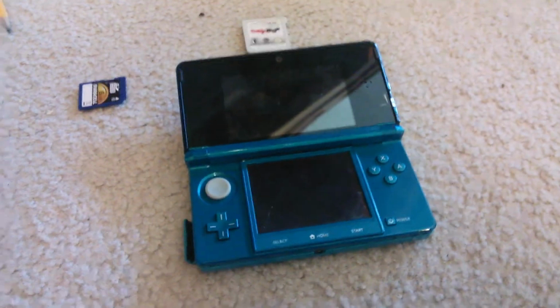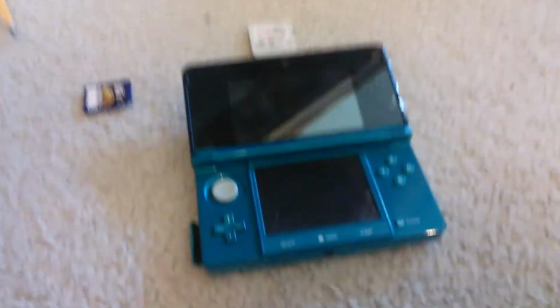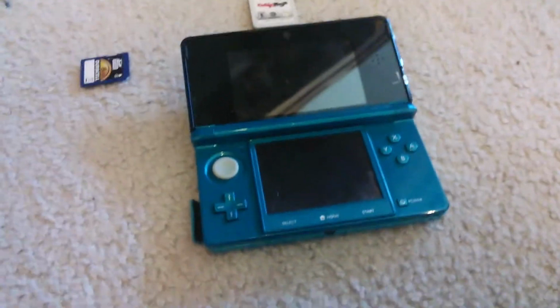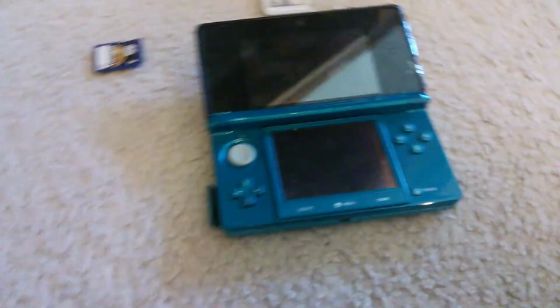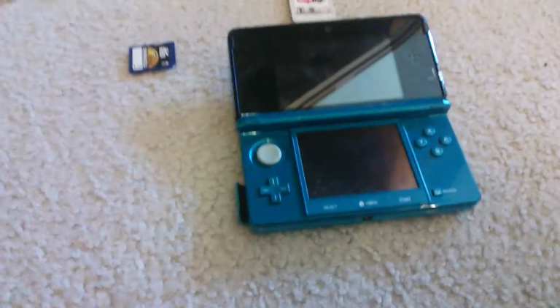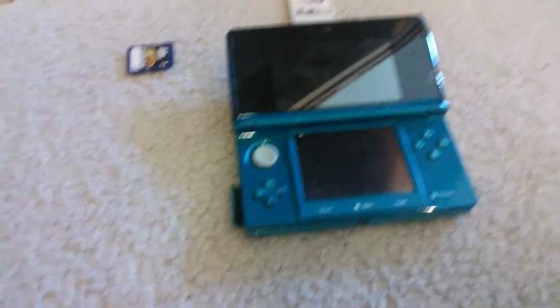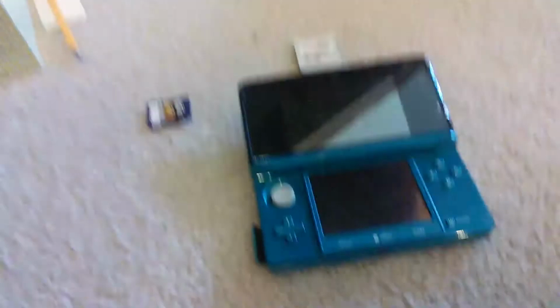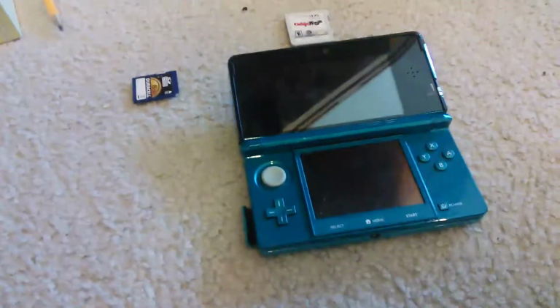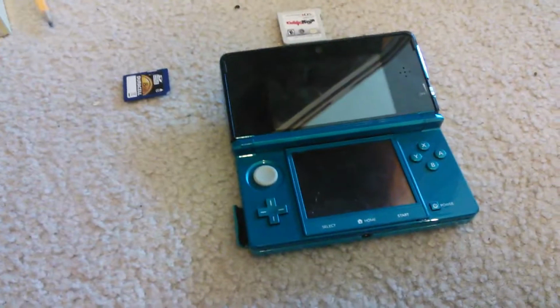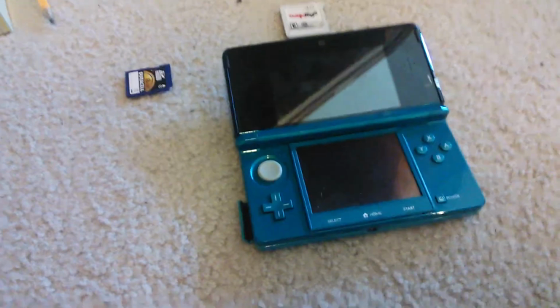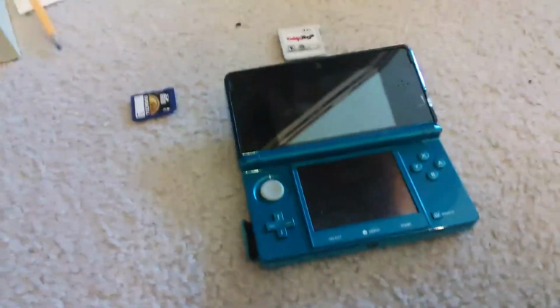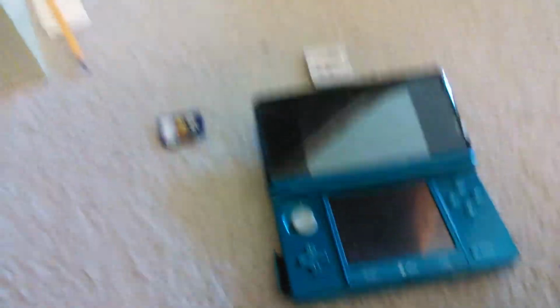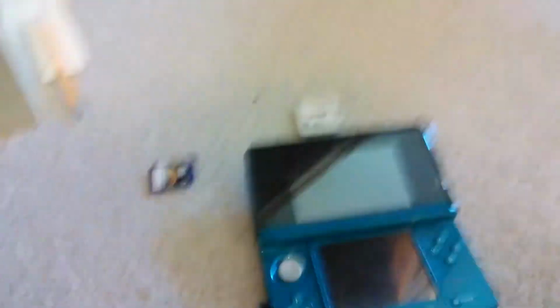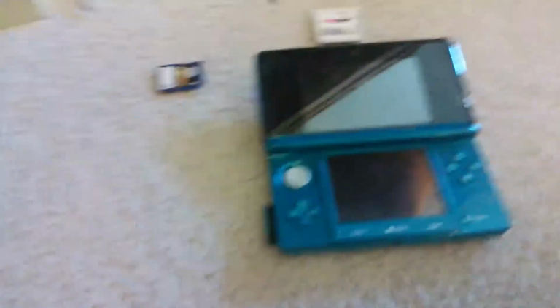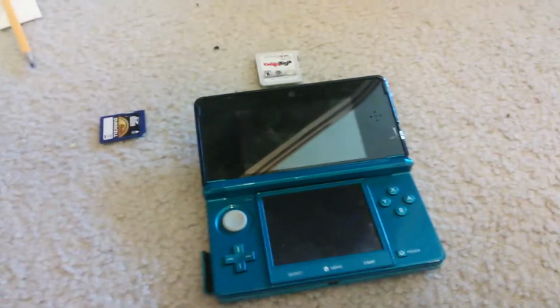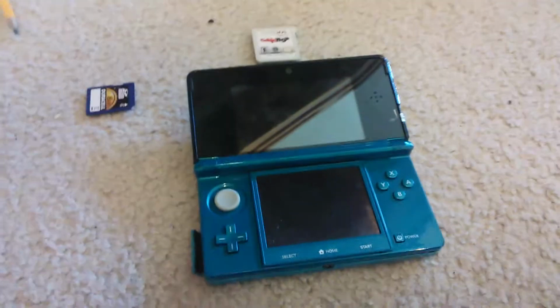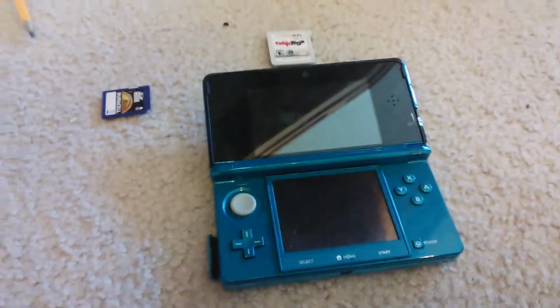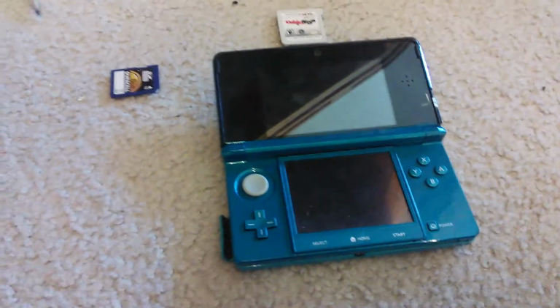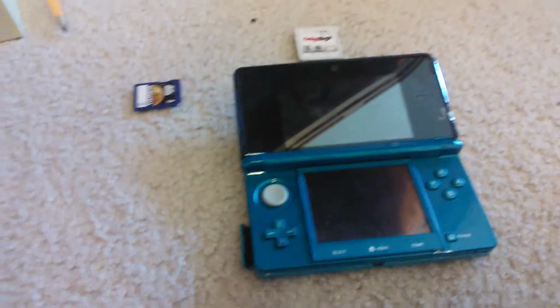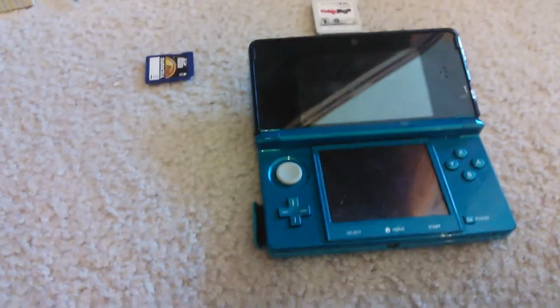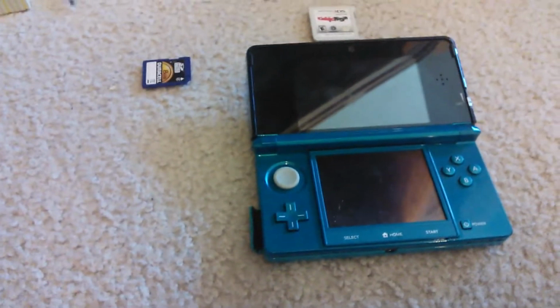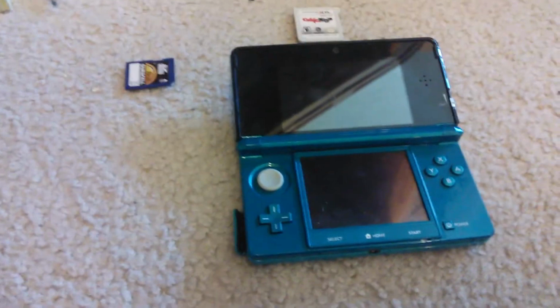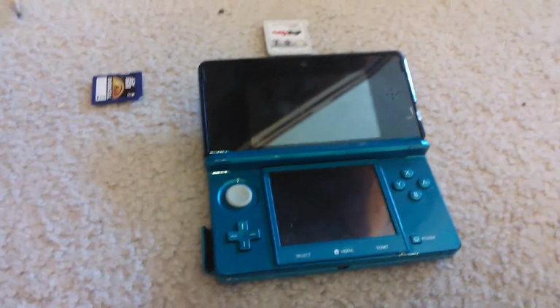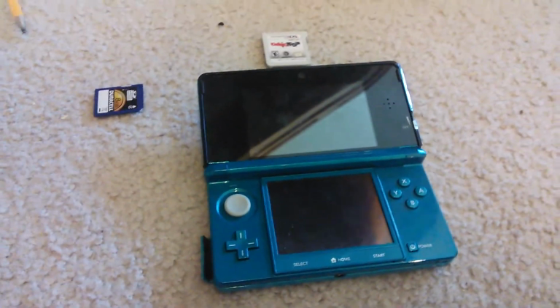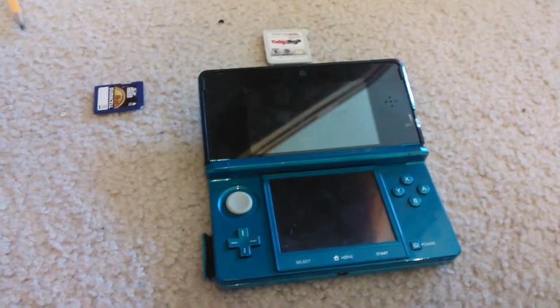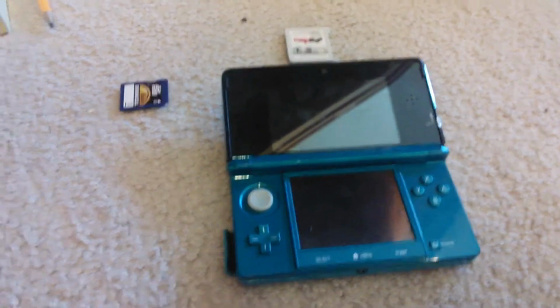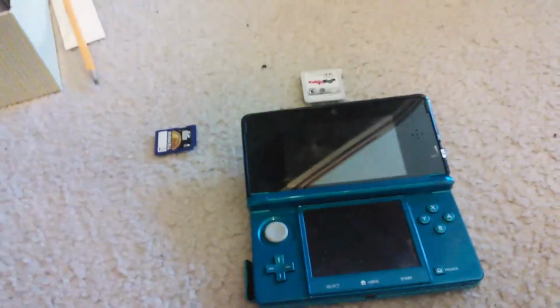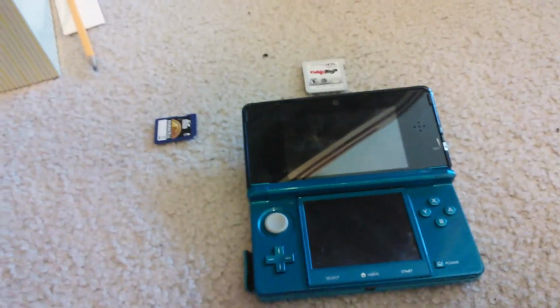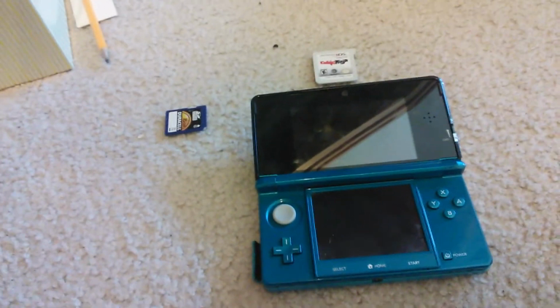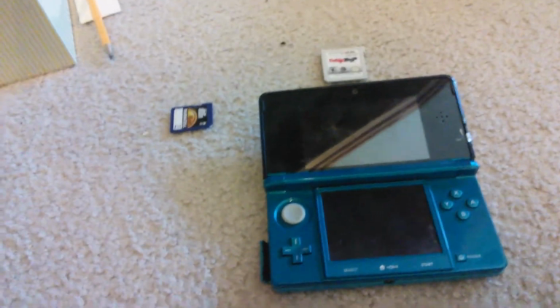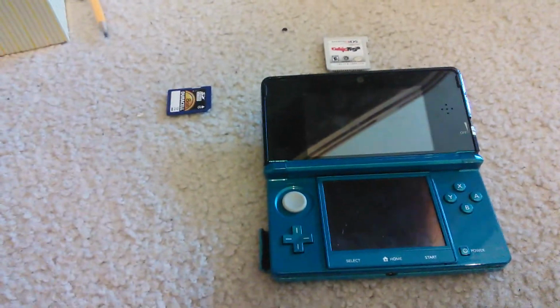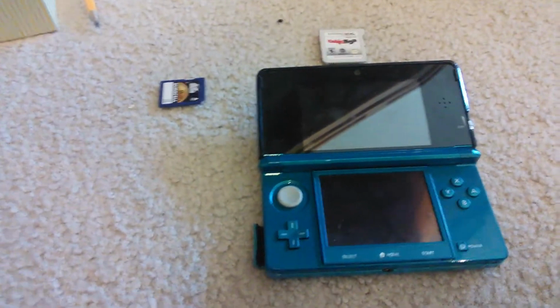Hi everybody. I've been putting this video off for a while, so I just decided to make it real quick. I'm just going to show you the homebrew thing for the Nintendo 3DS.